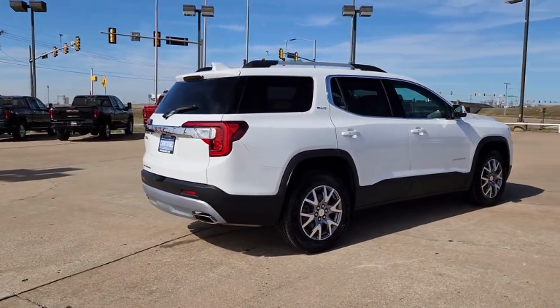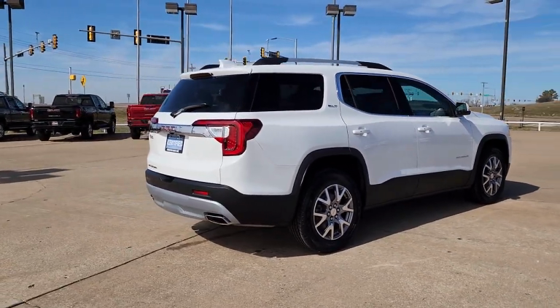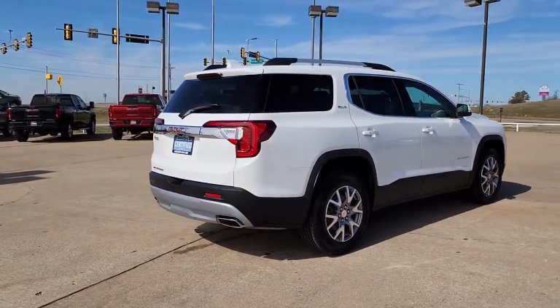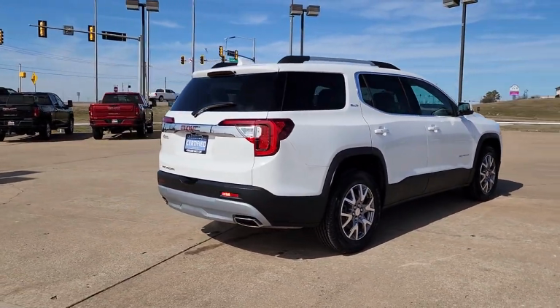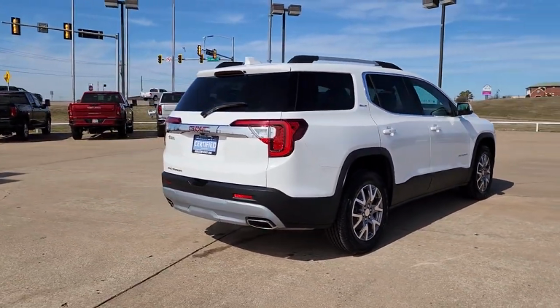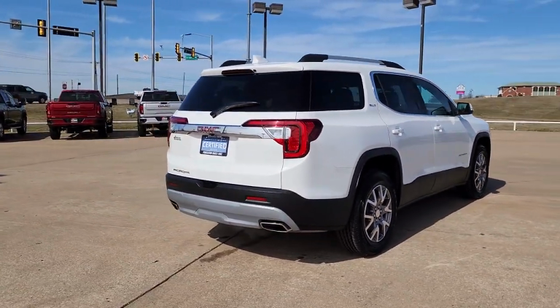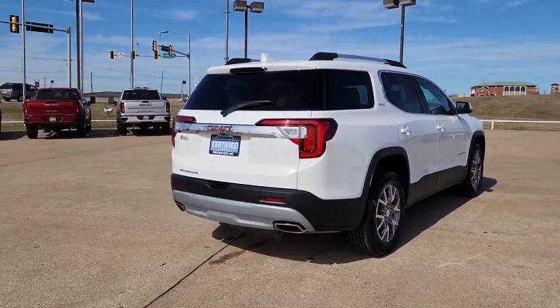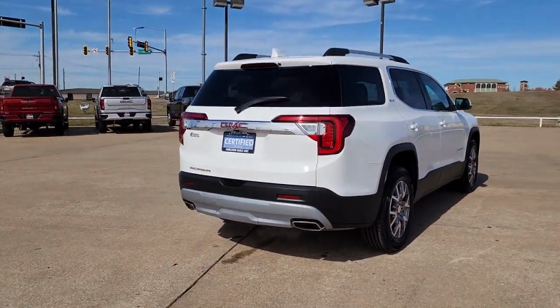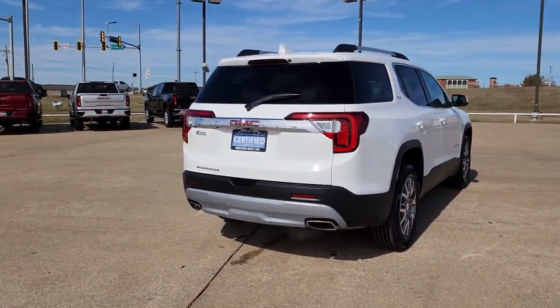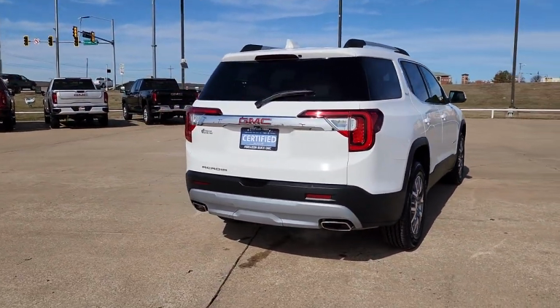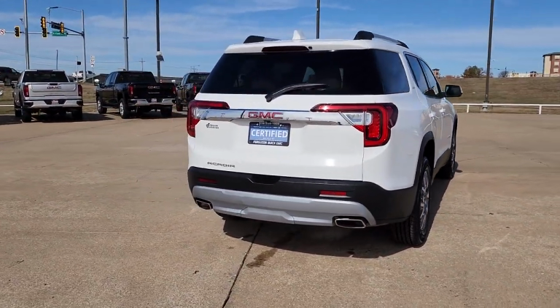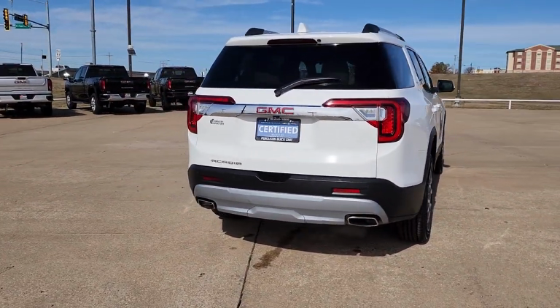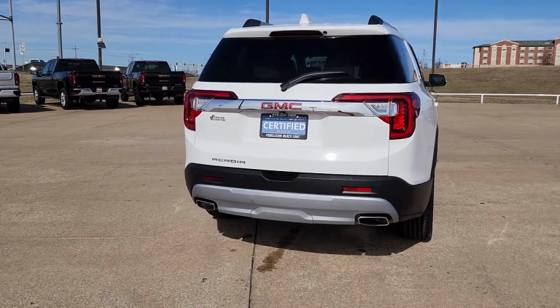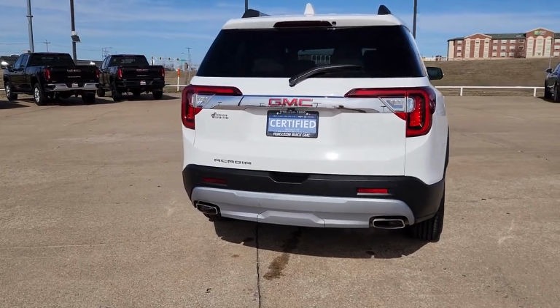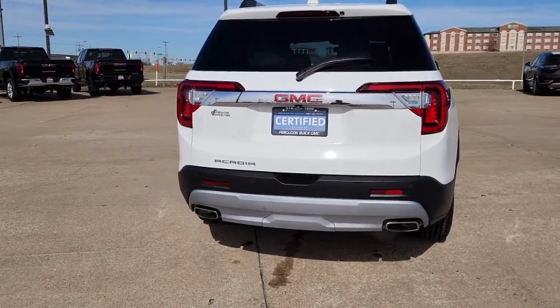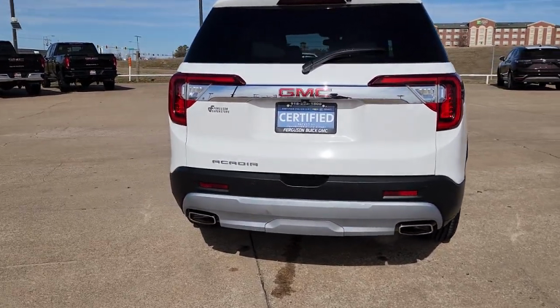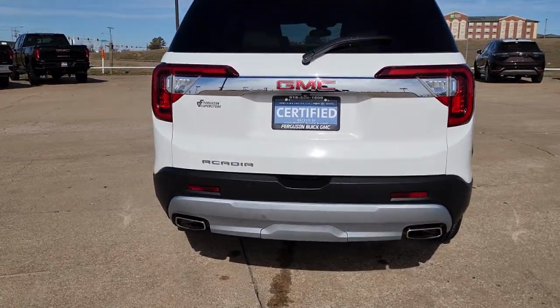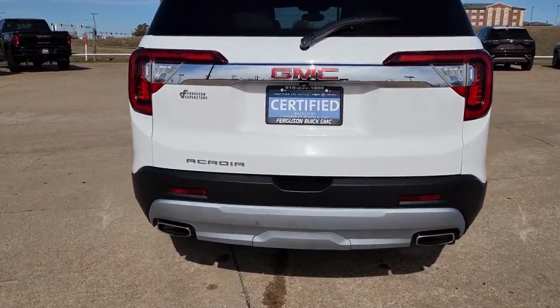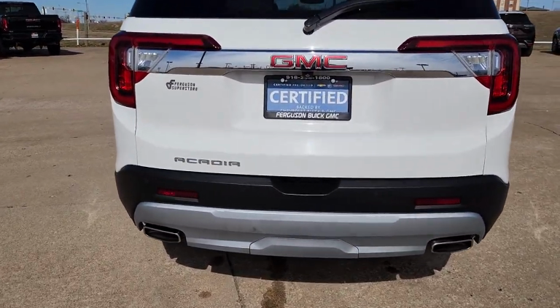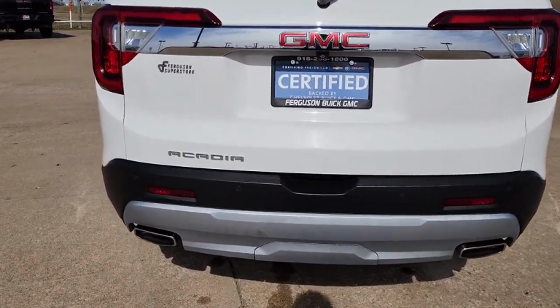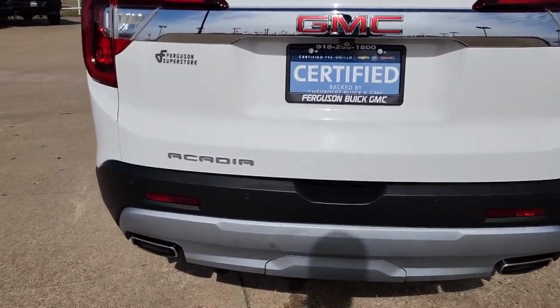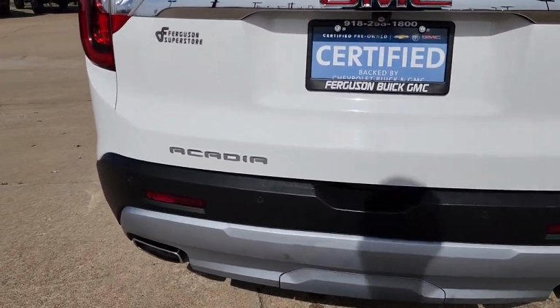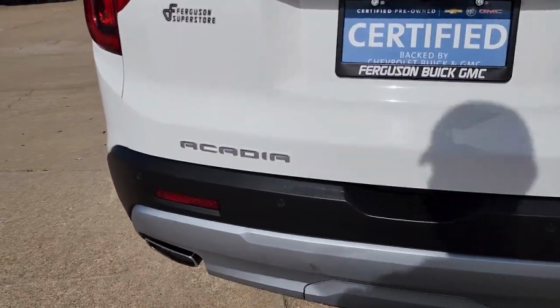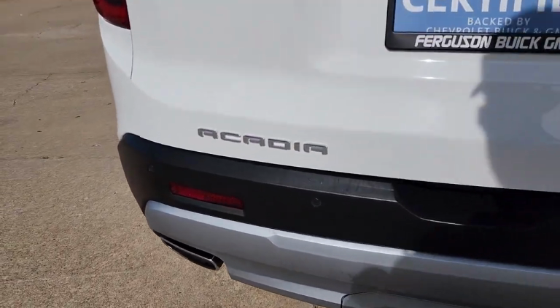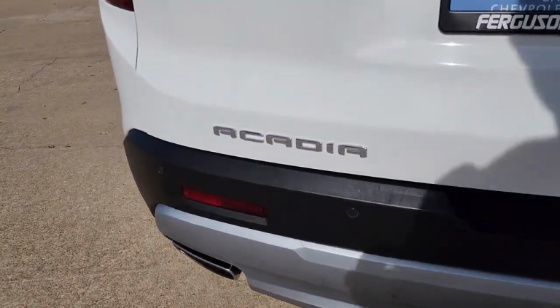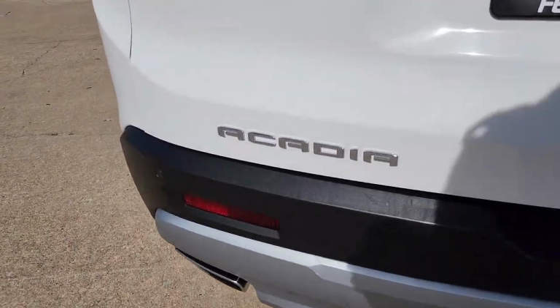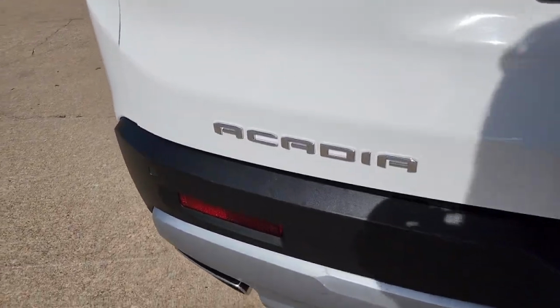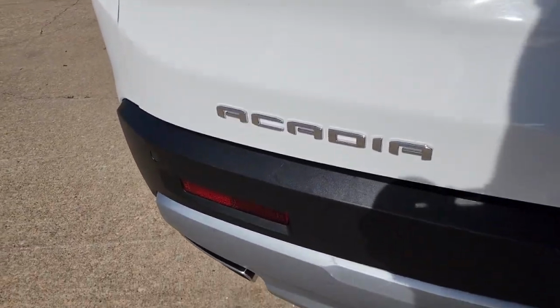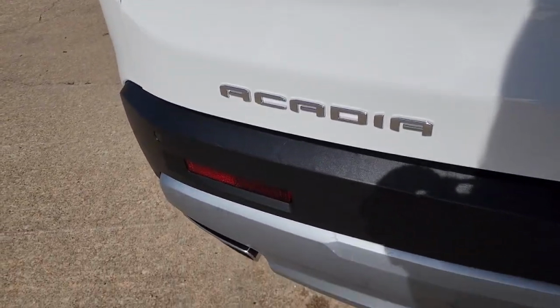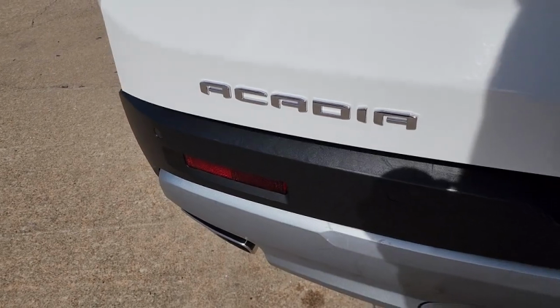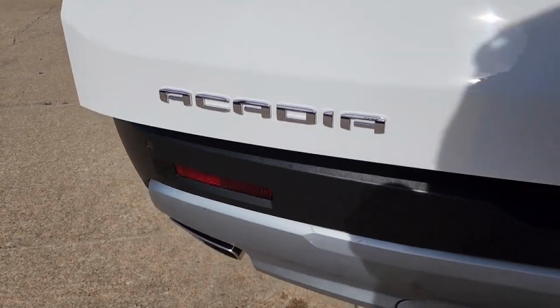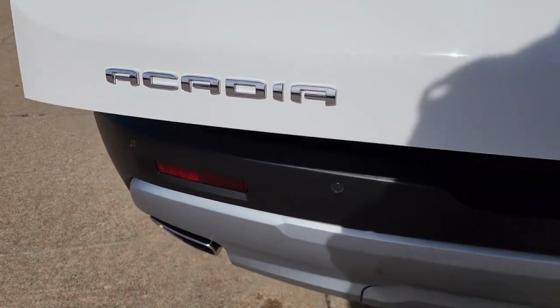These are just some of the great options this vehicle comes with: Lane Departure Warning, Keyless Entry, Hands-Free Lift Gate, Navigation System, and Lane Keeping Assist.